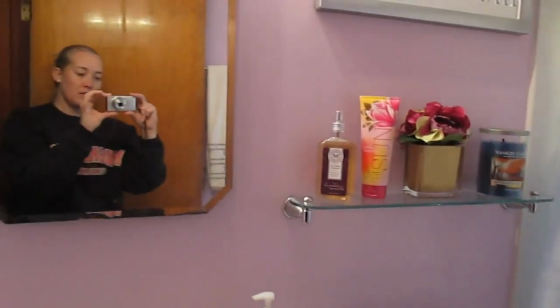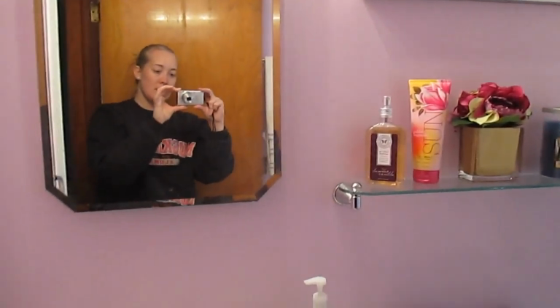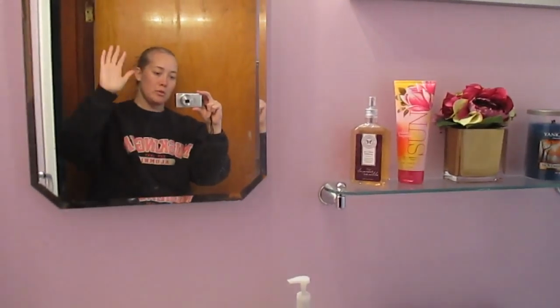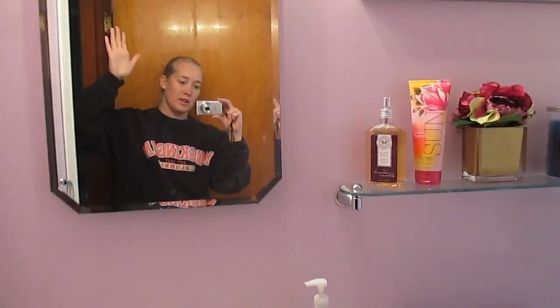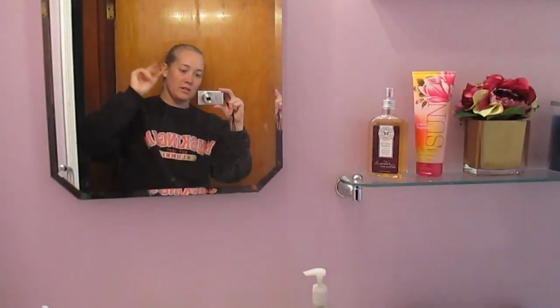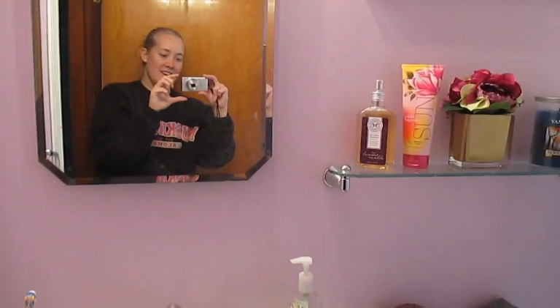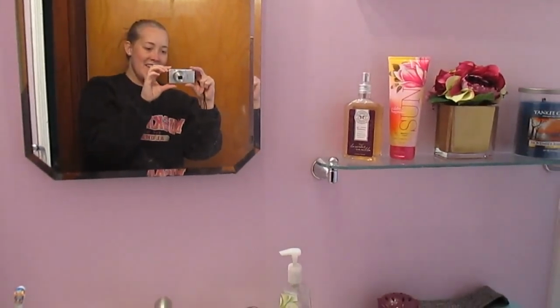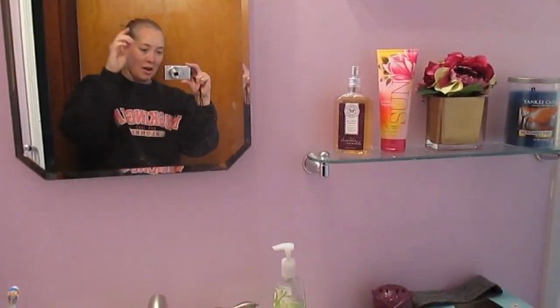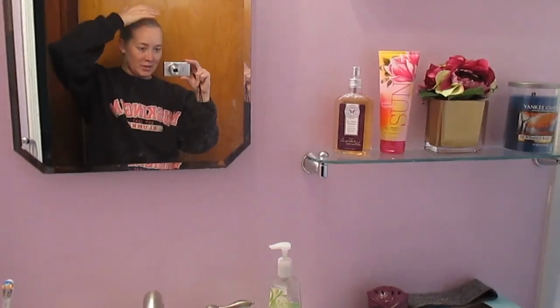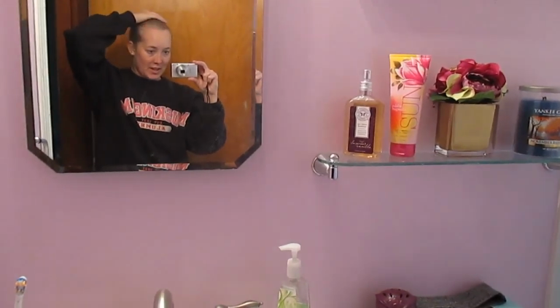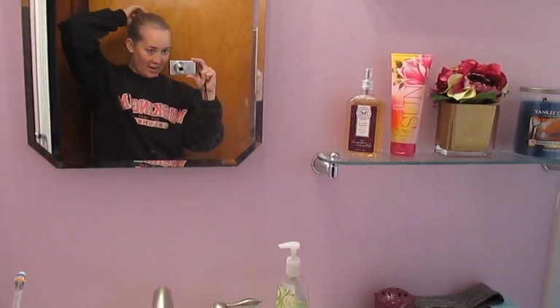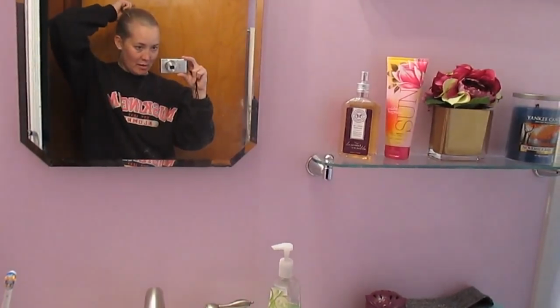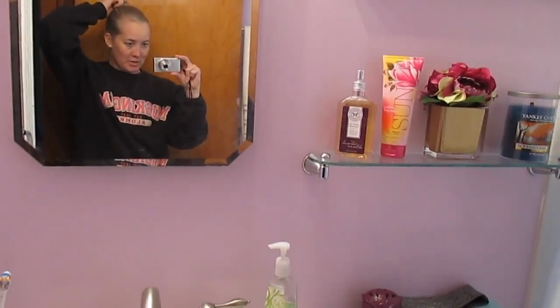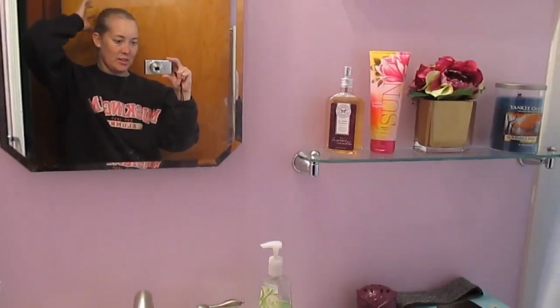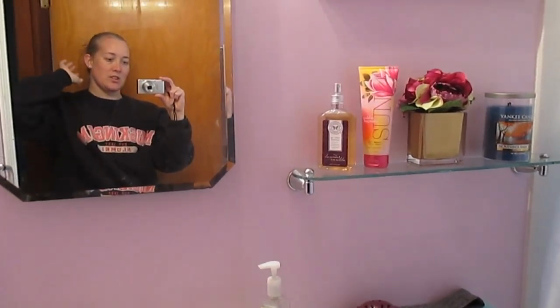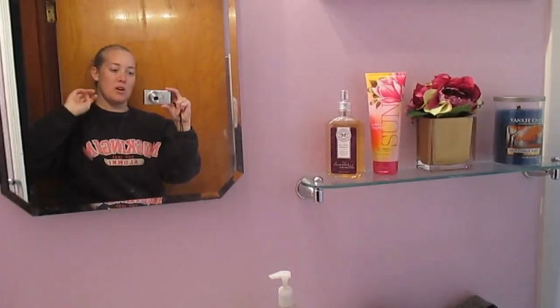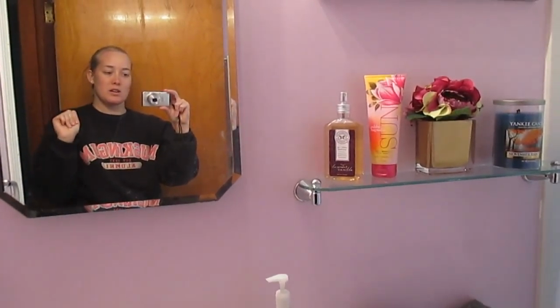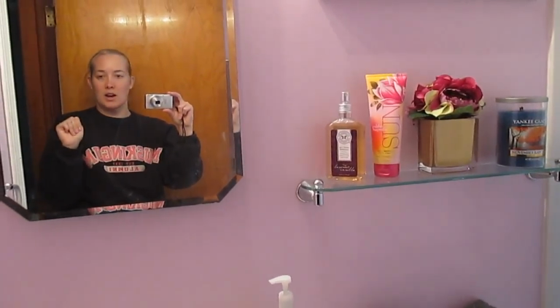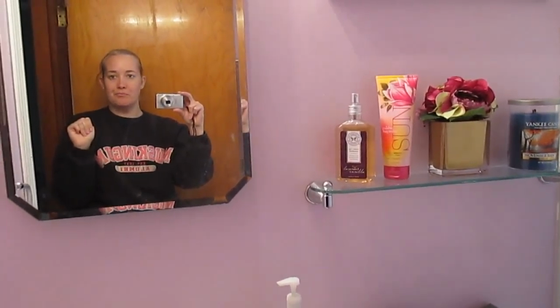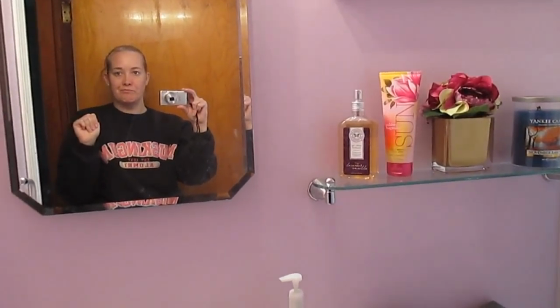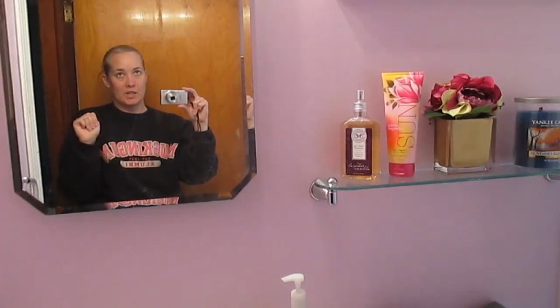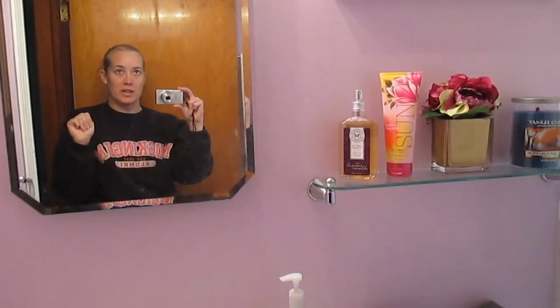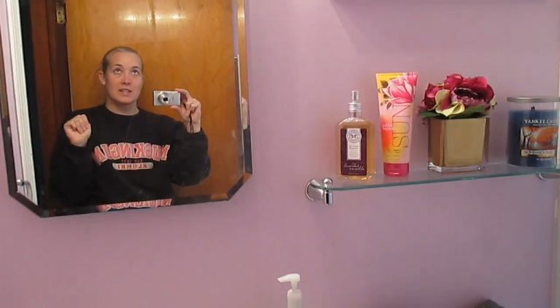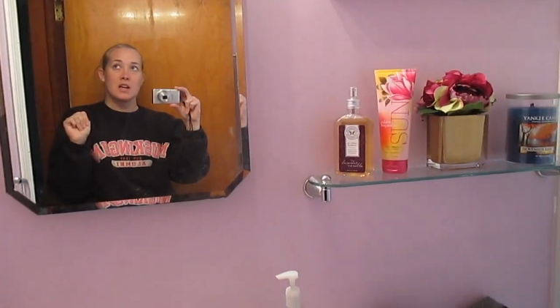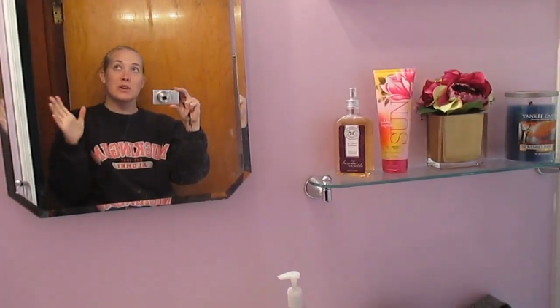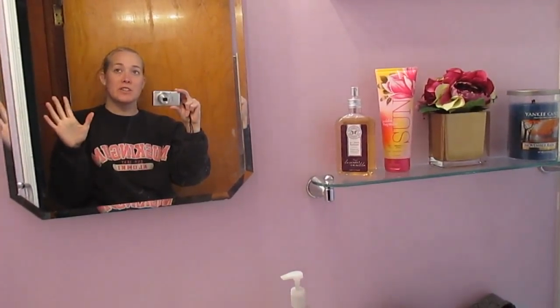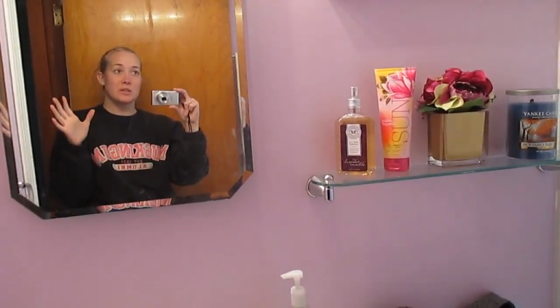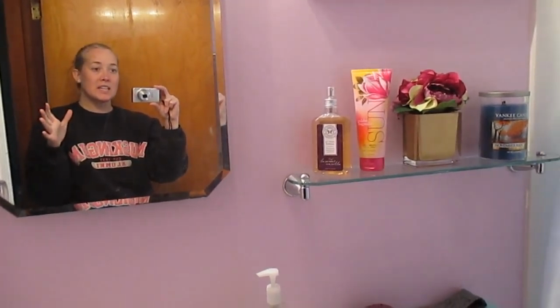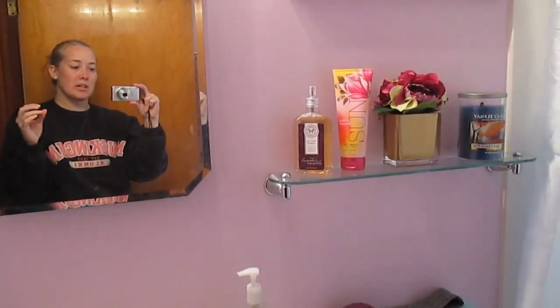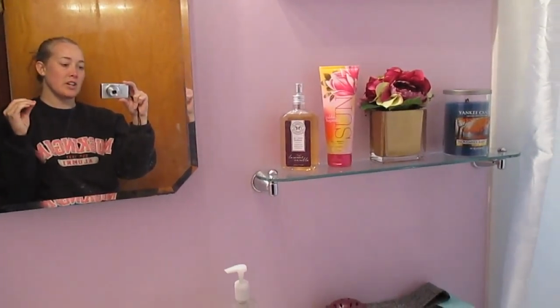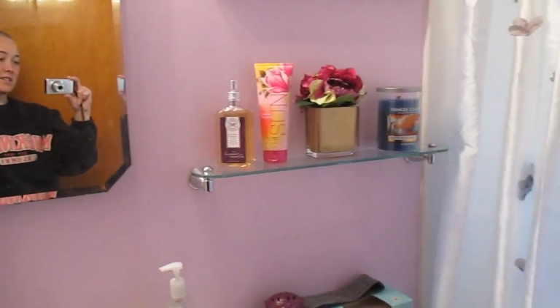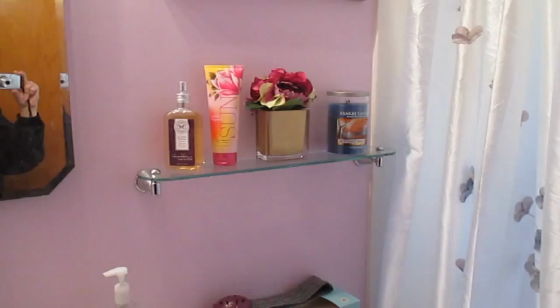Excuse the hair — I just got back from taking the dogs on a walk. I do have to finish doing some cleaning in here because it was a very dusty process.